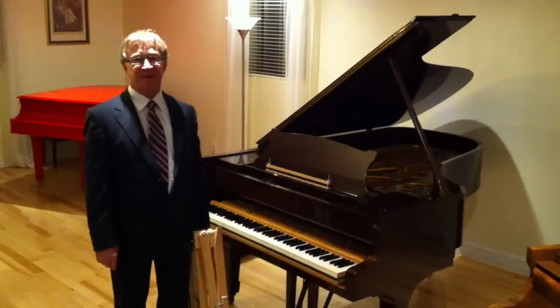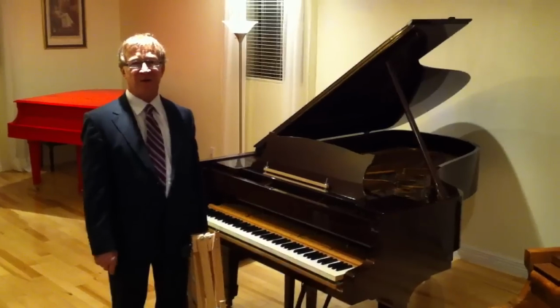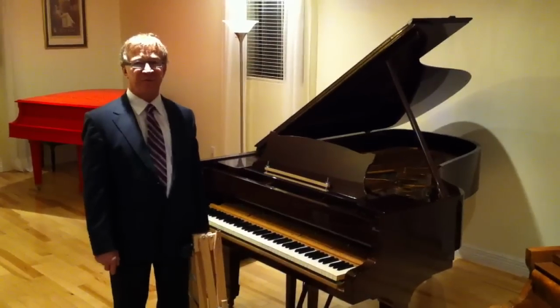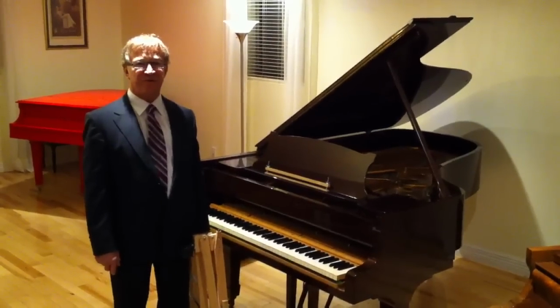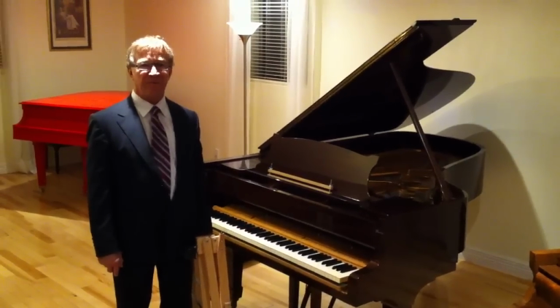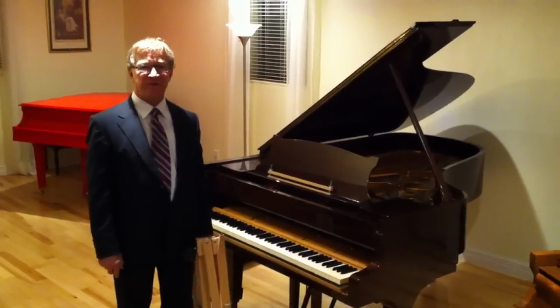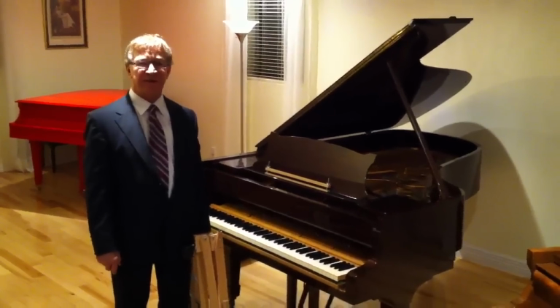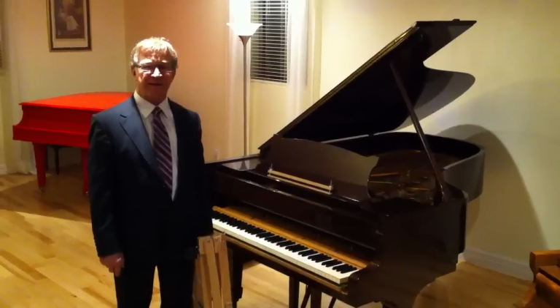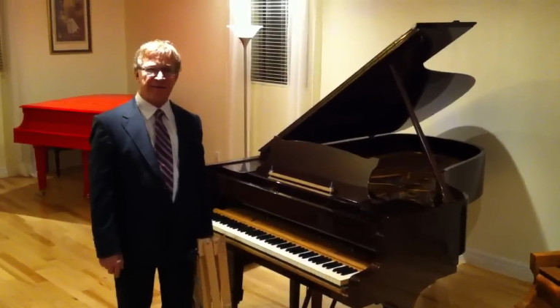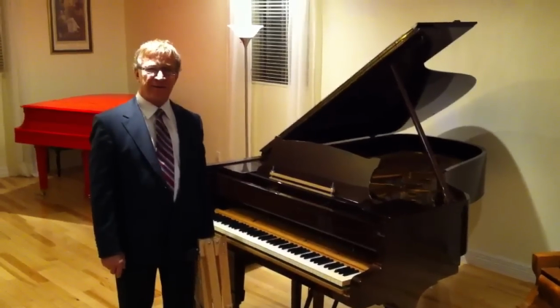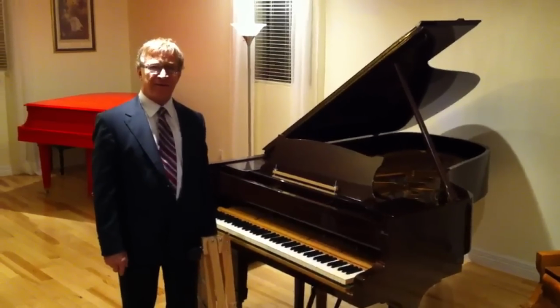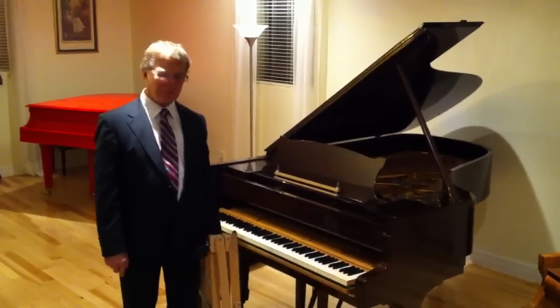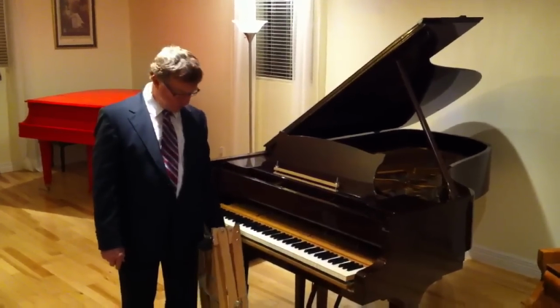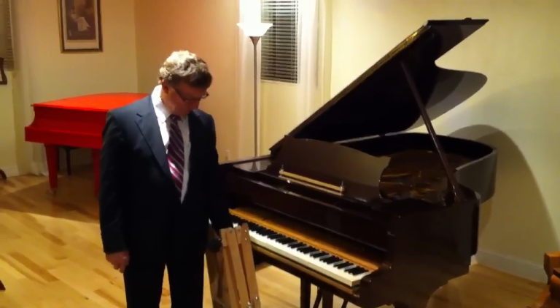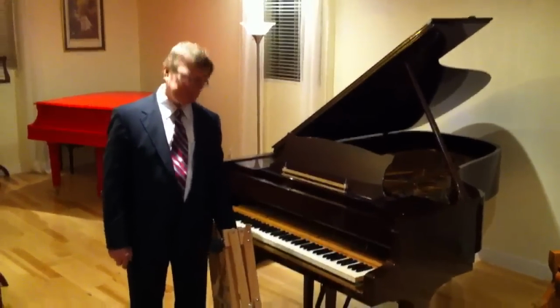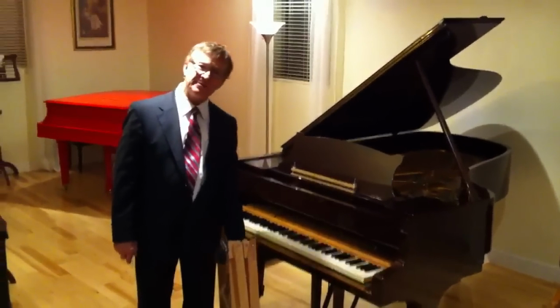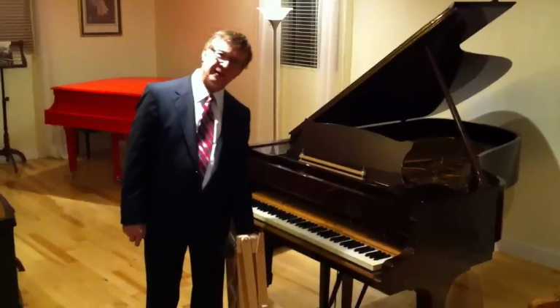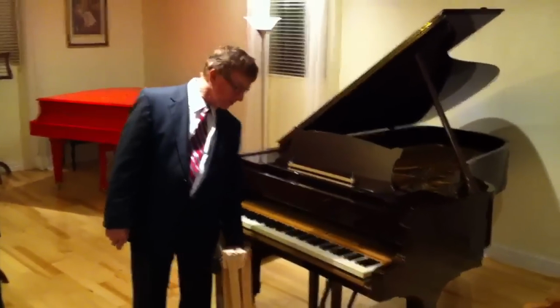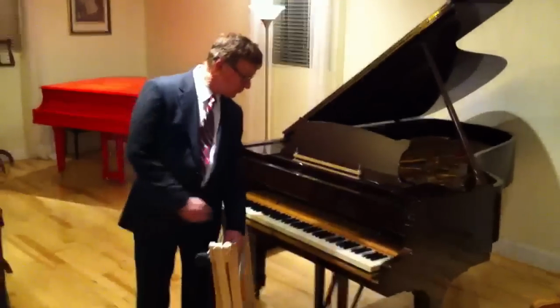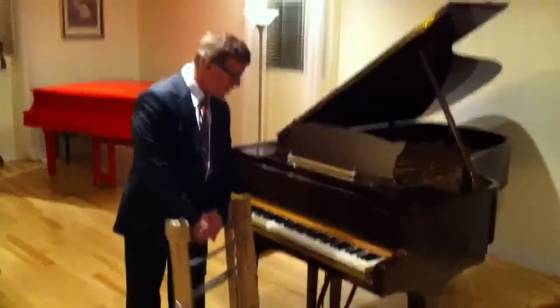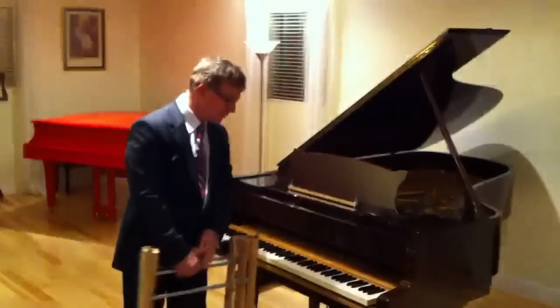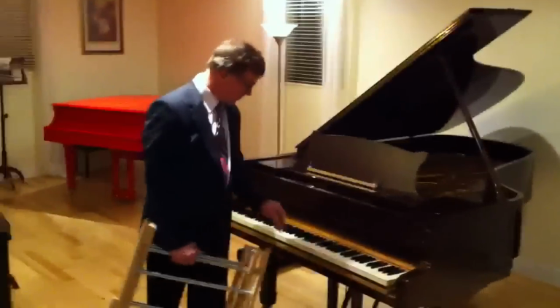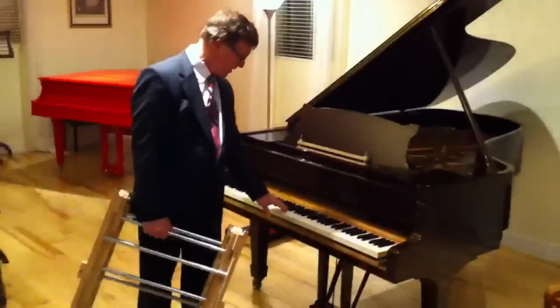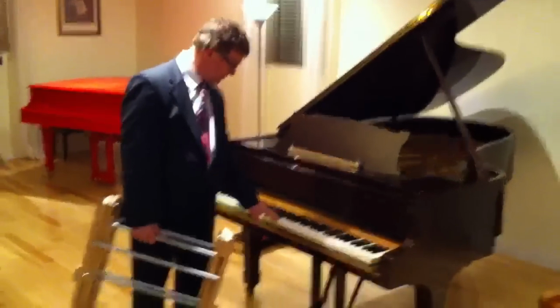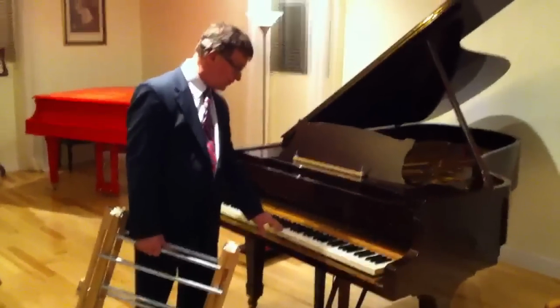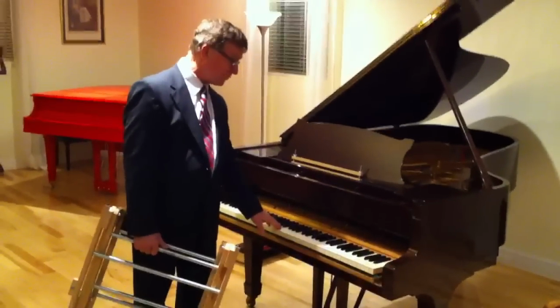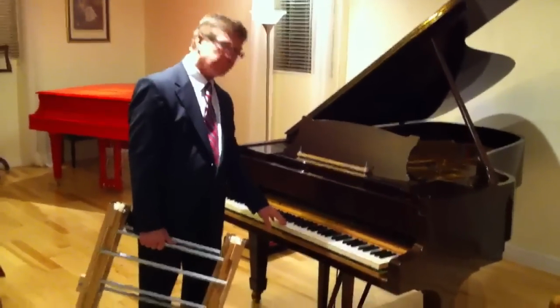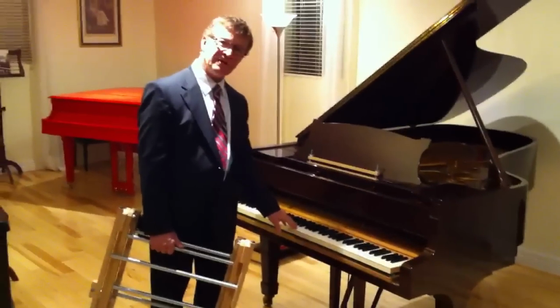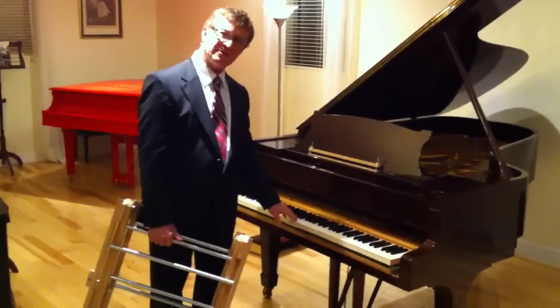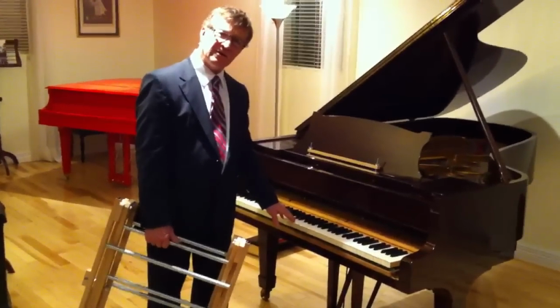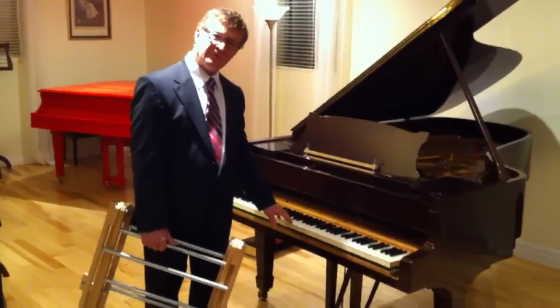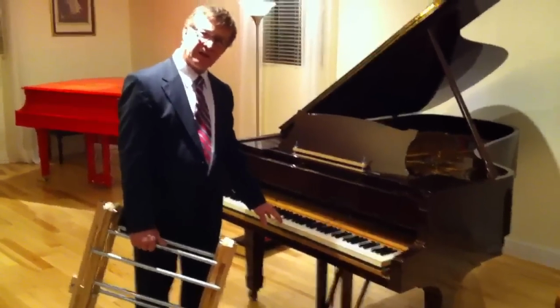Hello, I'm Andre Balcik from Piano Balcik in Canada. We have a new tool, we call it the Action Caddy. You know how hard it is for your back — it's painful sometimes to remove those heavy actions from the piano.